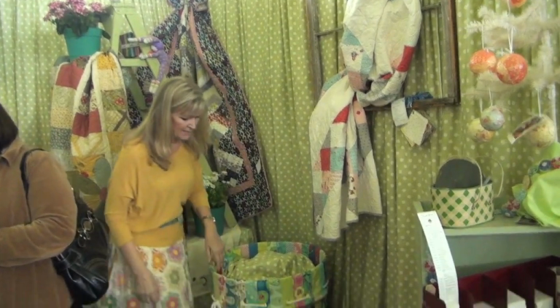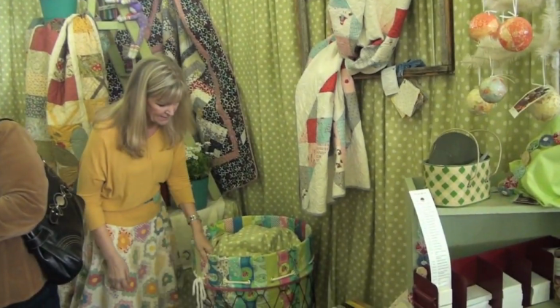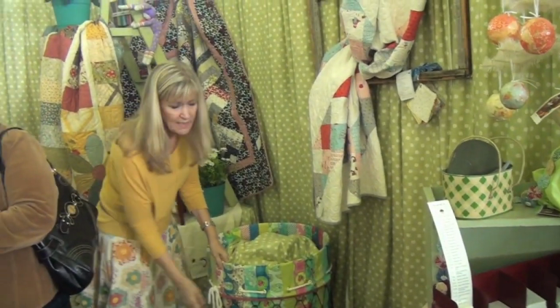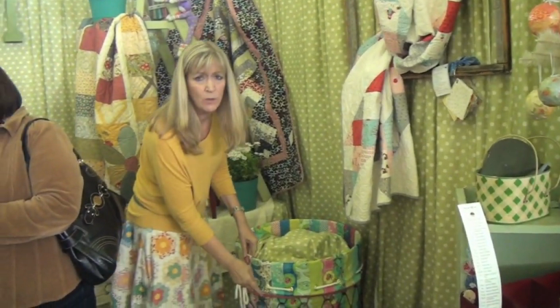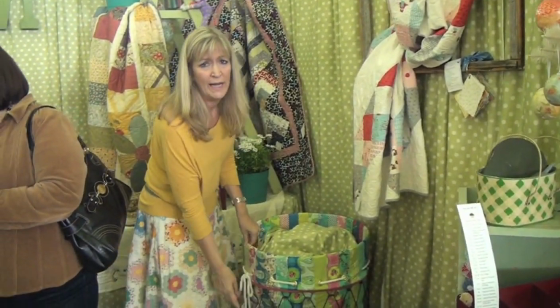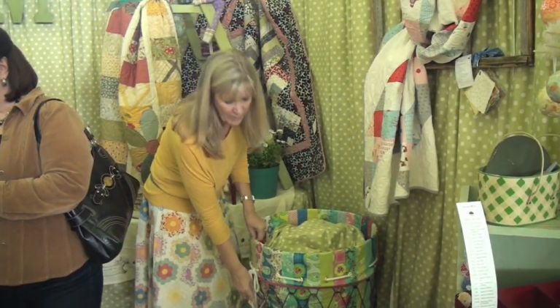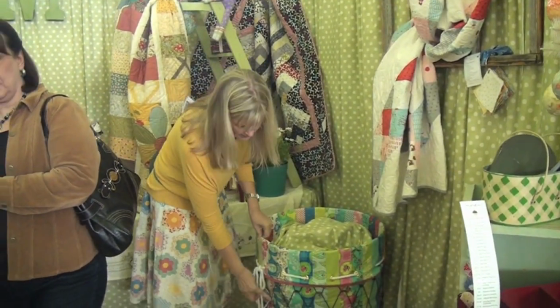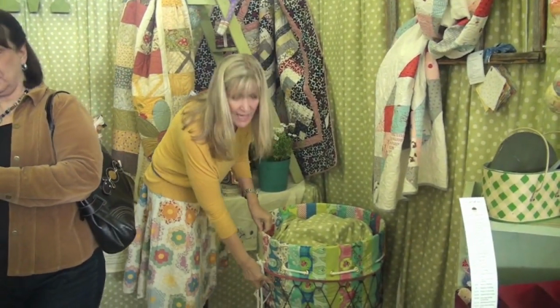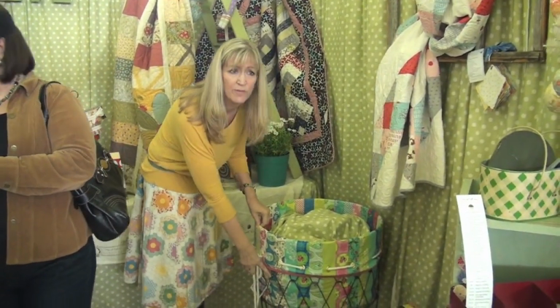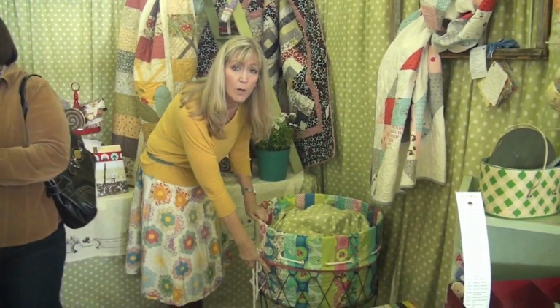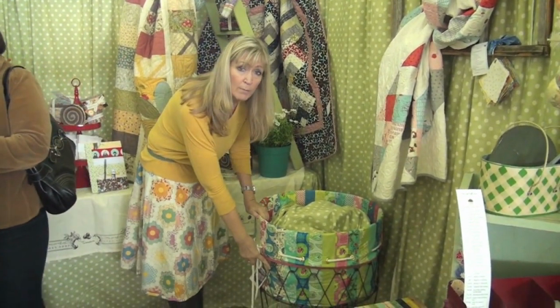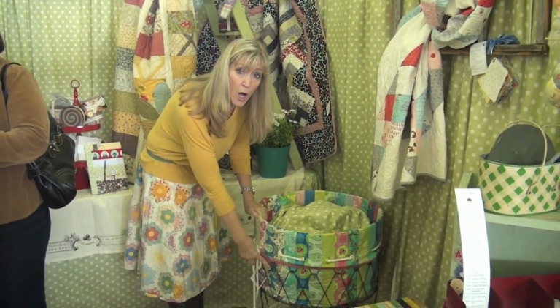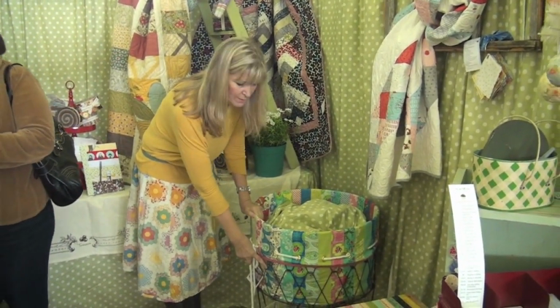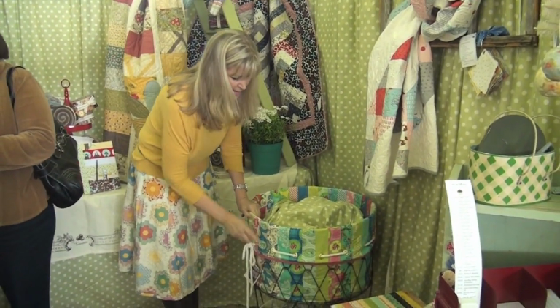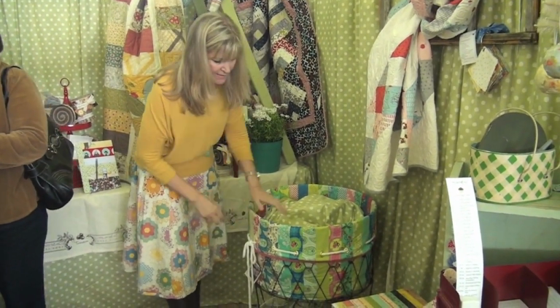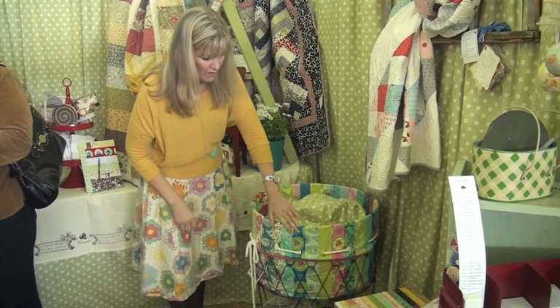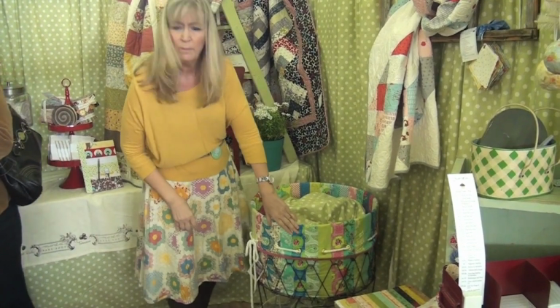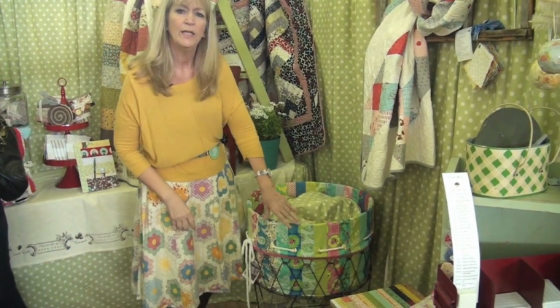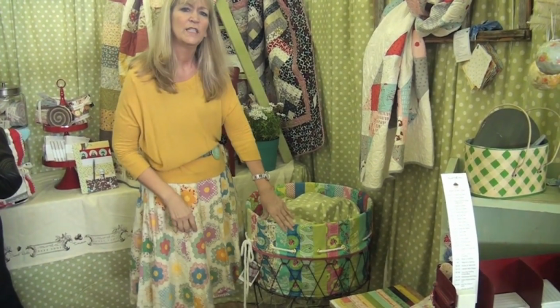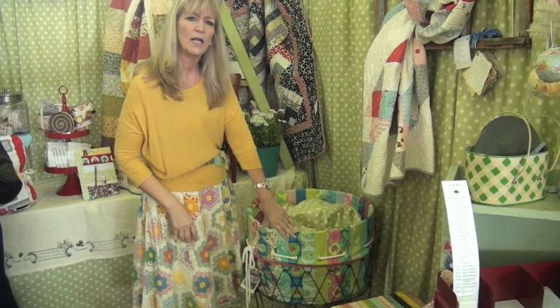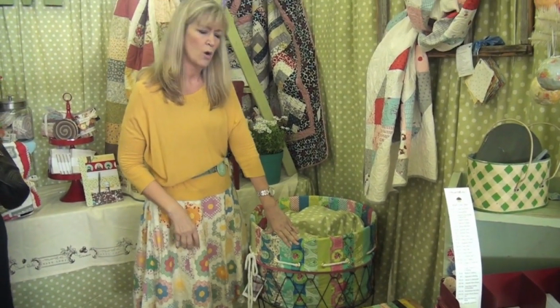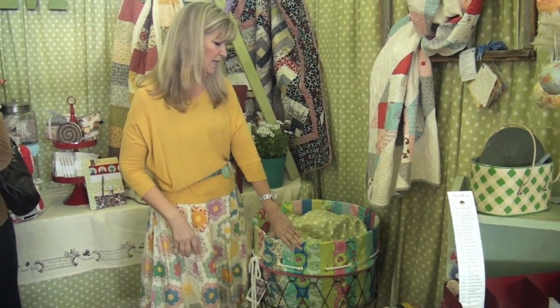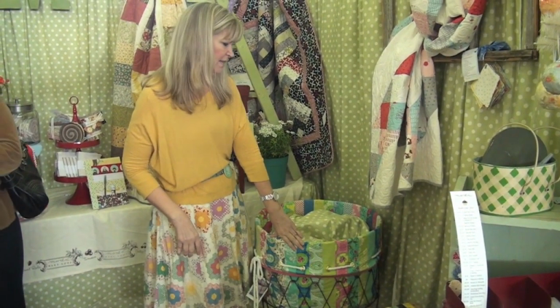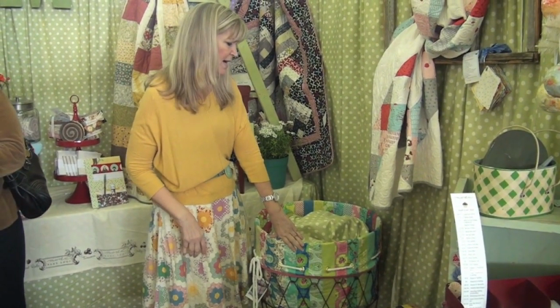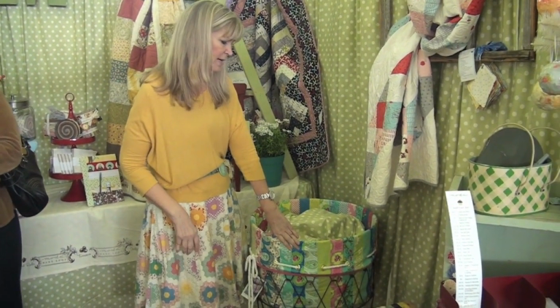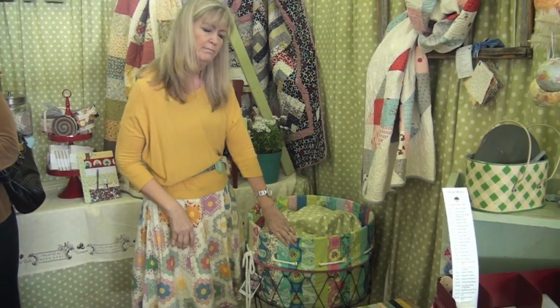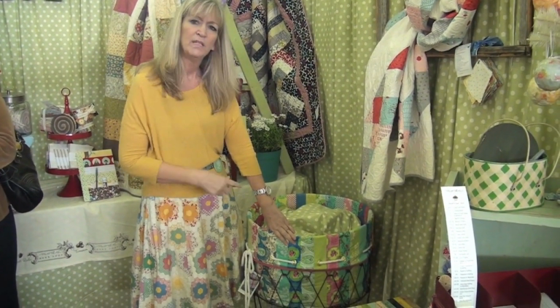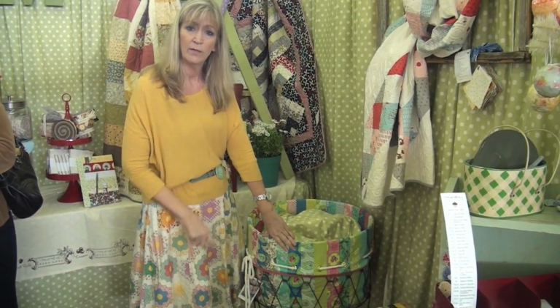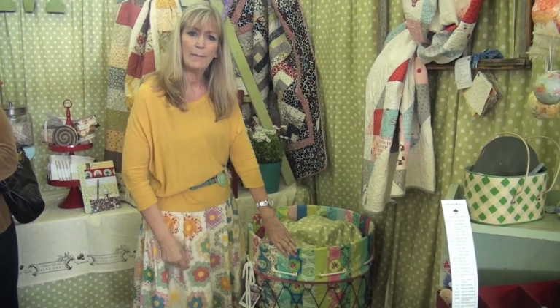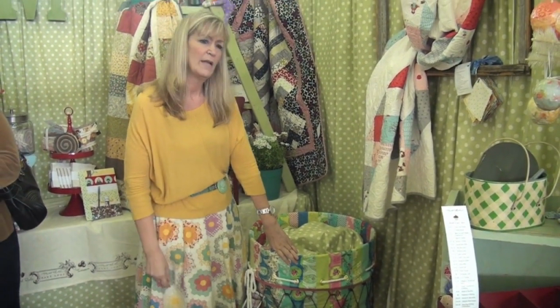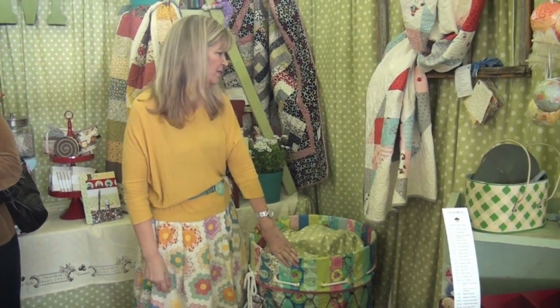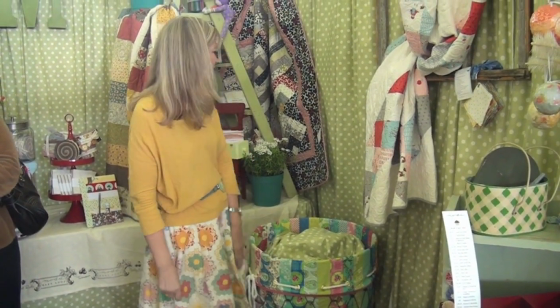This comes in quite handy — we carry this item through Moda Home, and we've also made a jelly roll fabric liner for those.